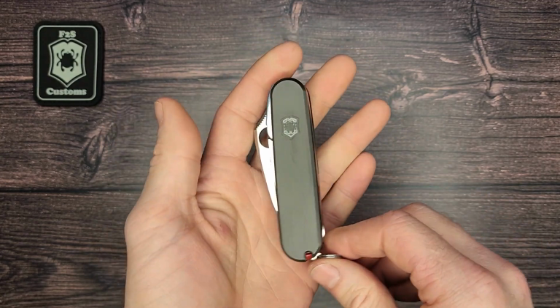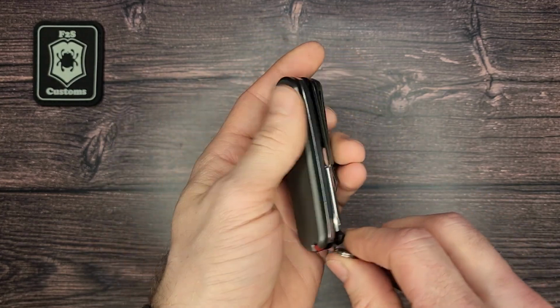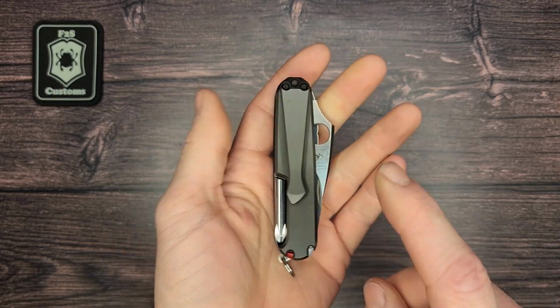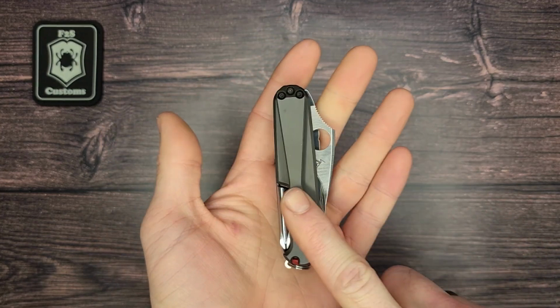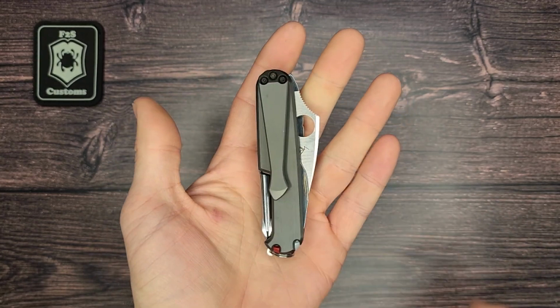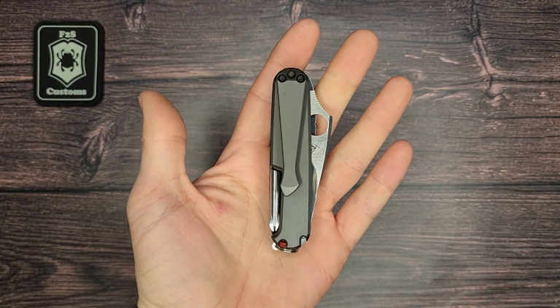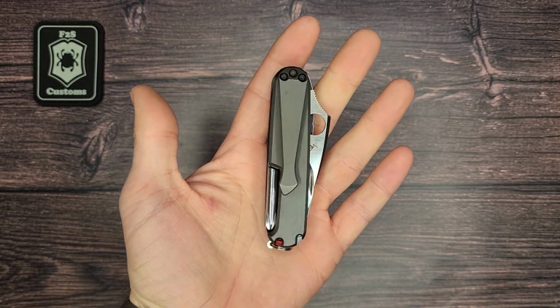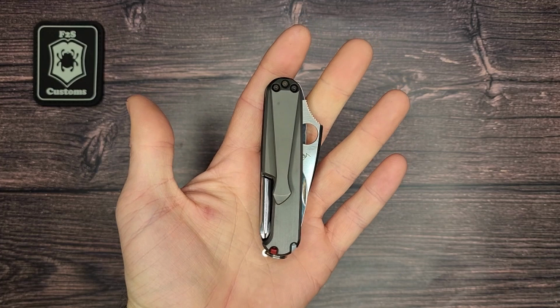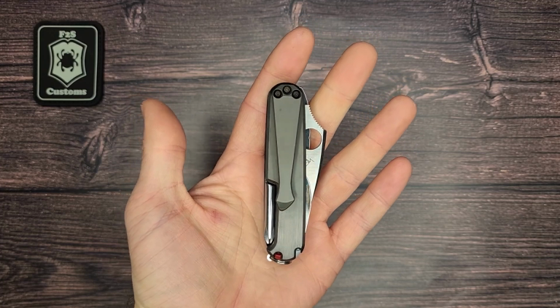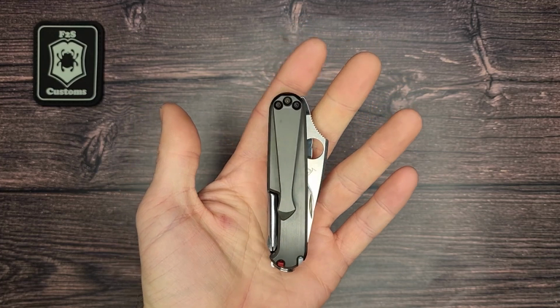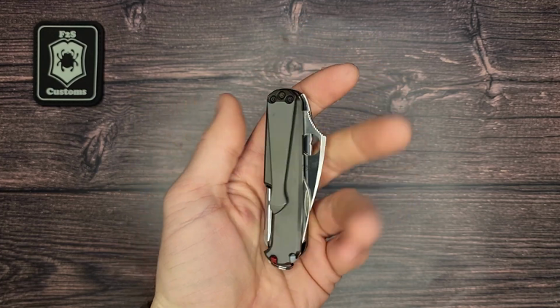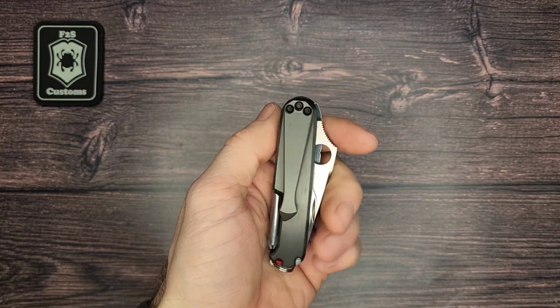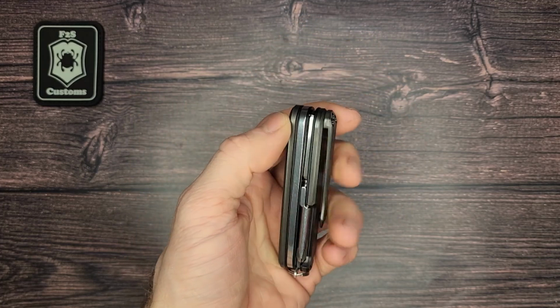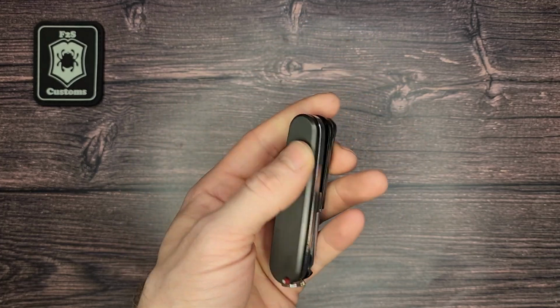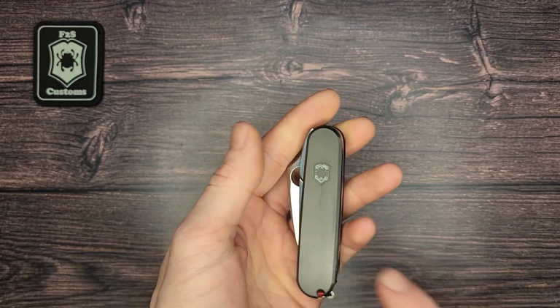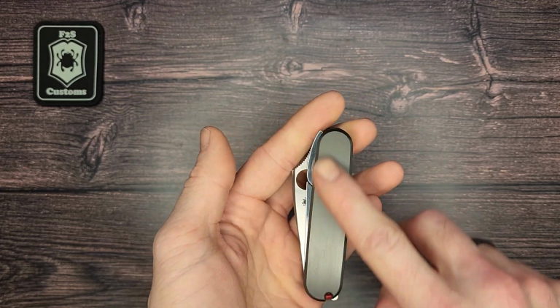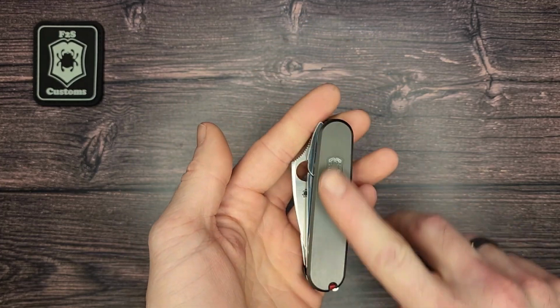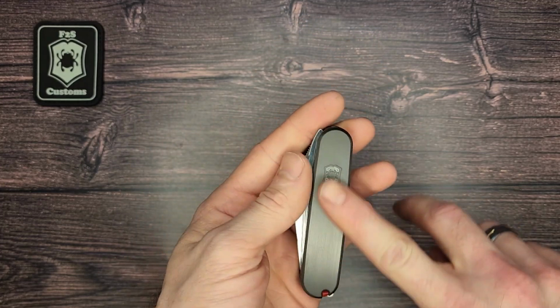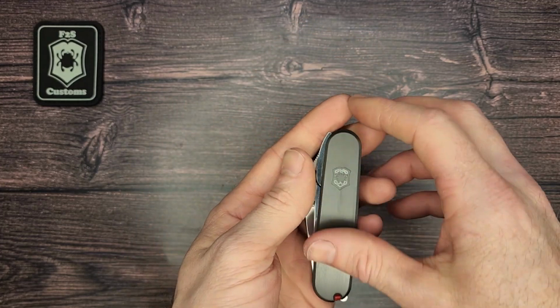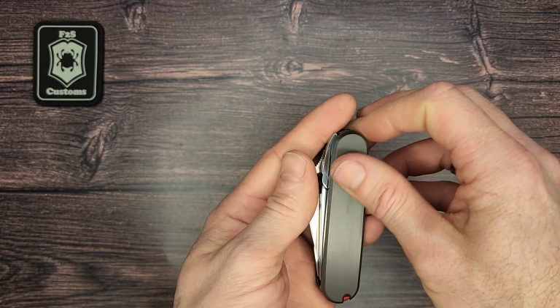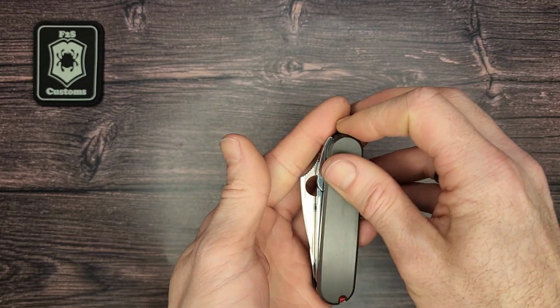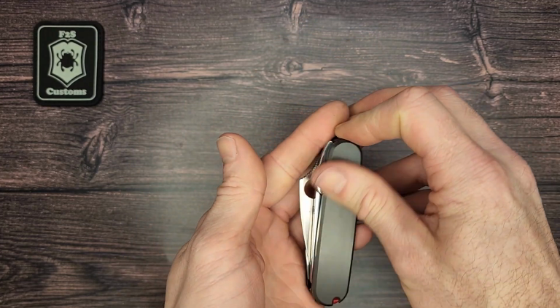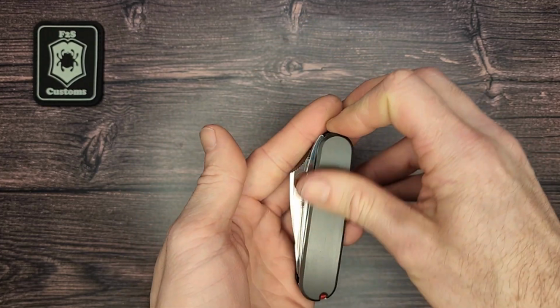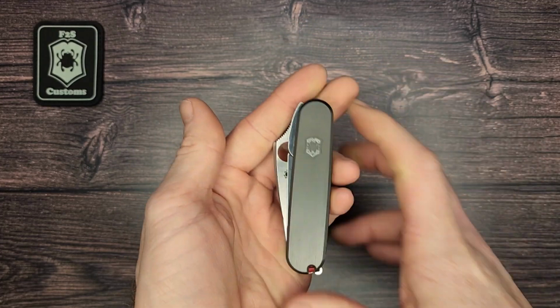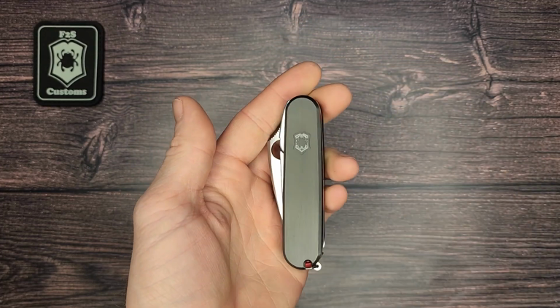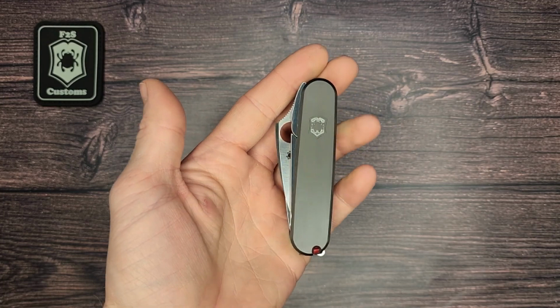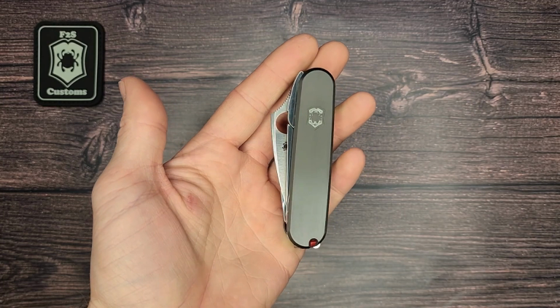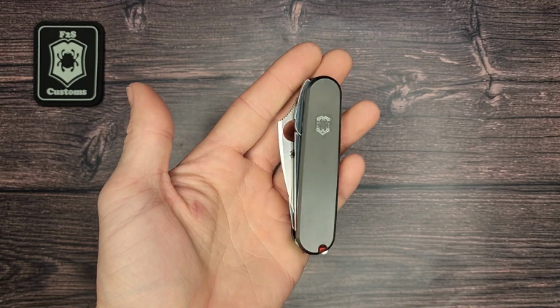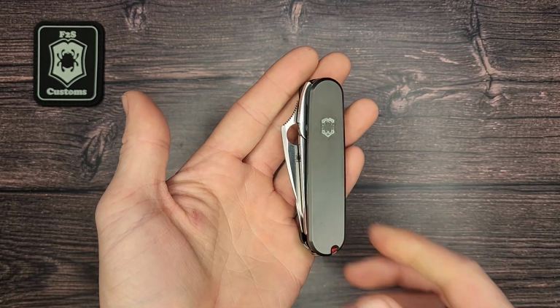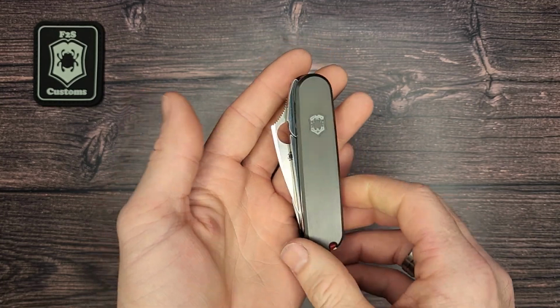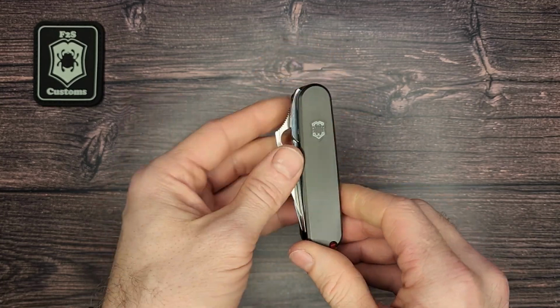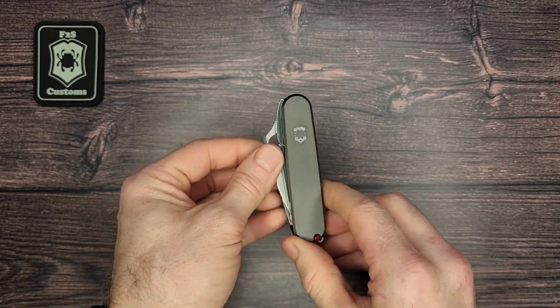Let me know what you think about this knife and the scales that Meton Boss made. Thanks for watching — don't forget to subscribe.